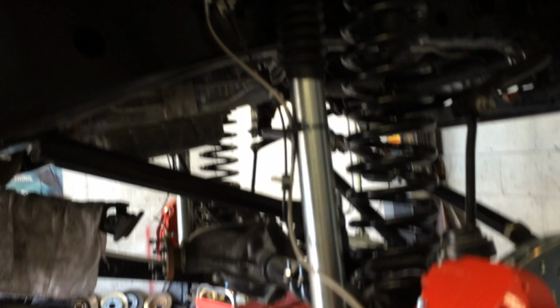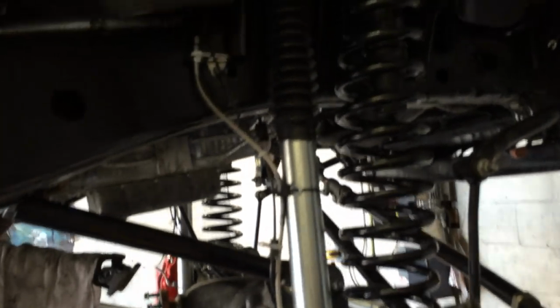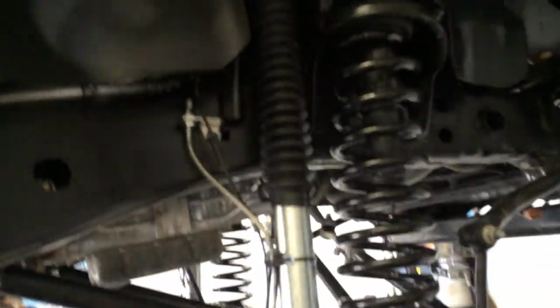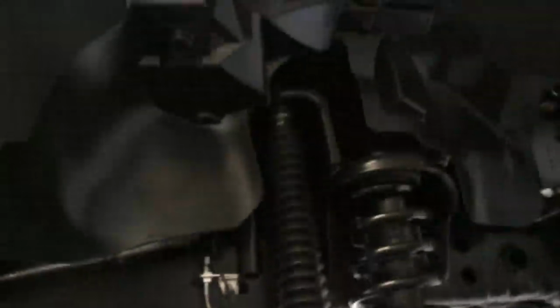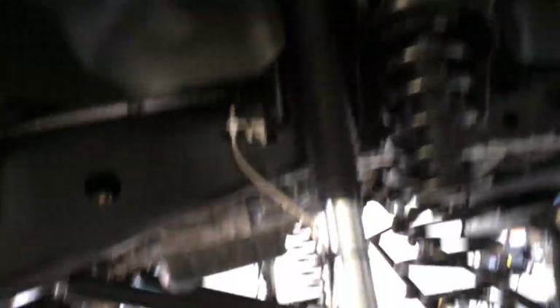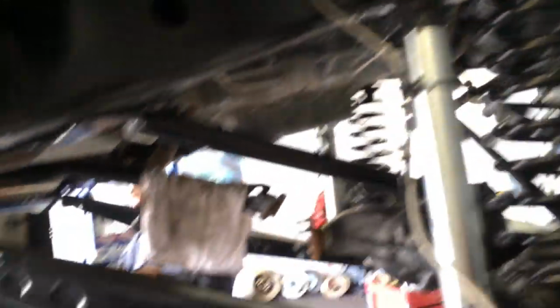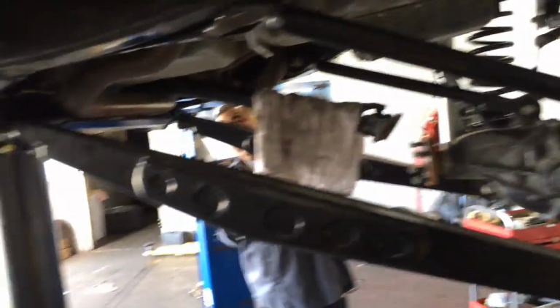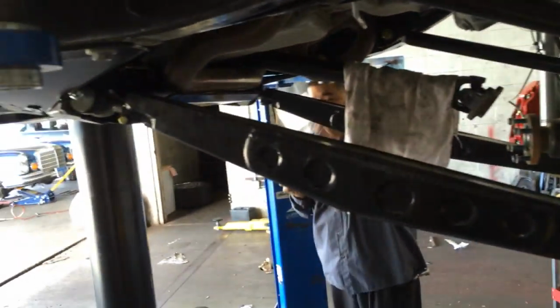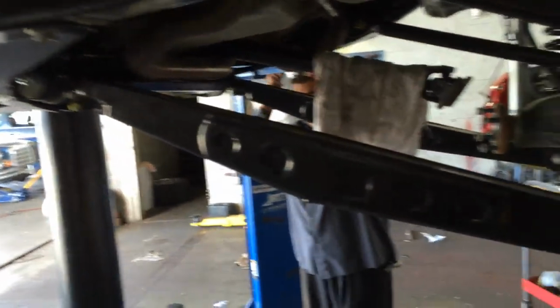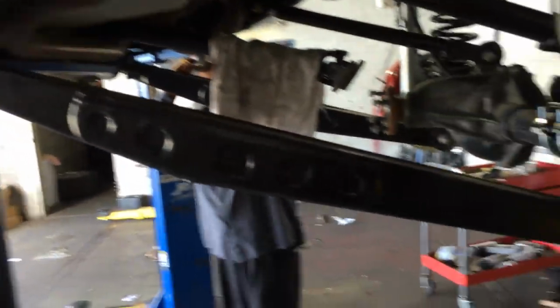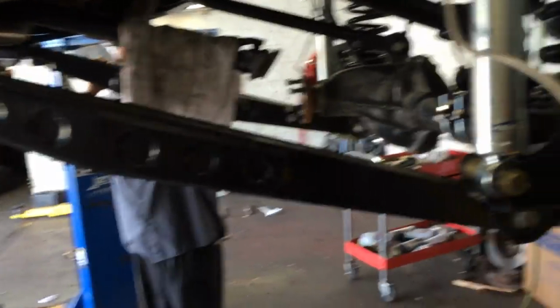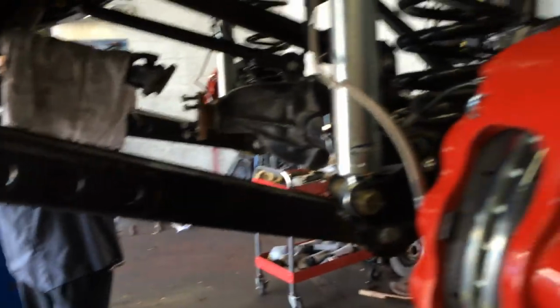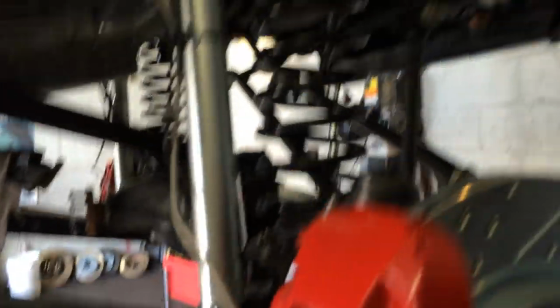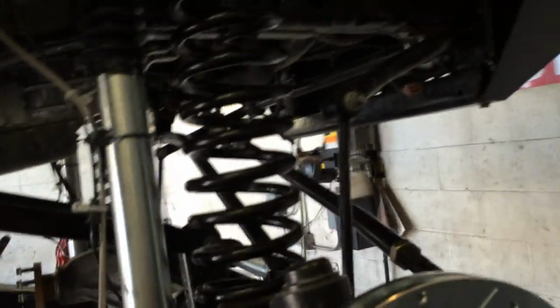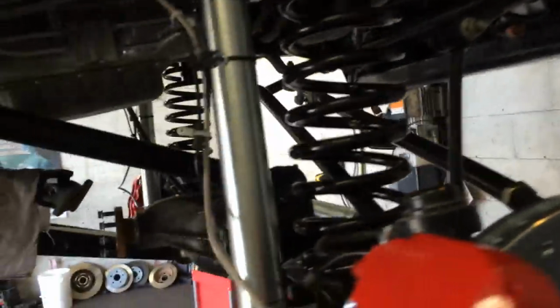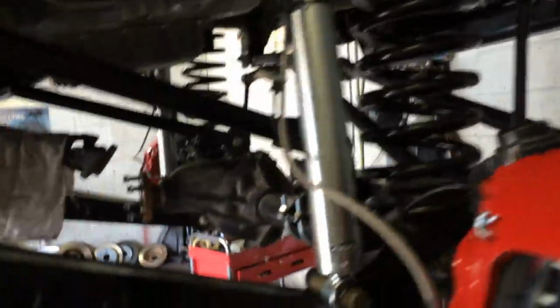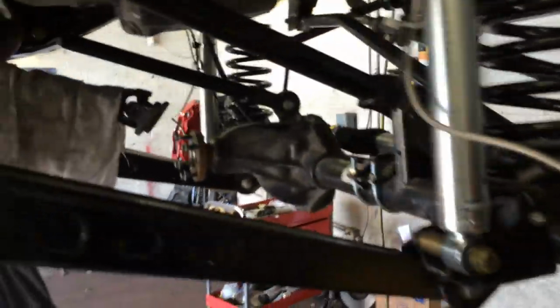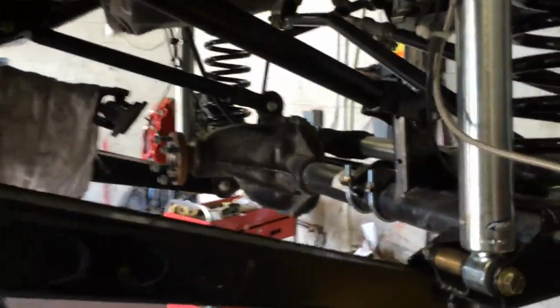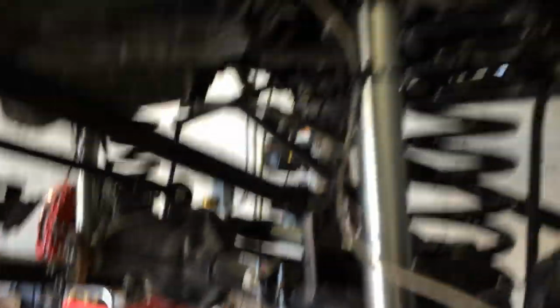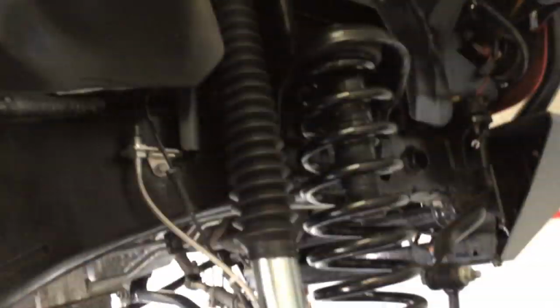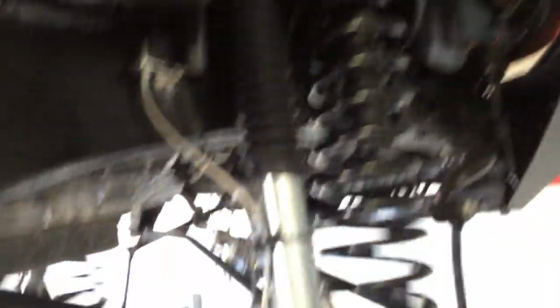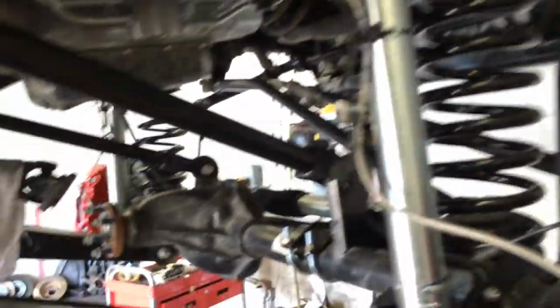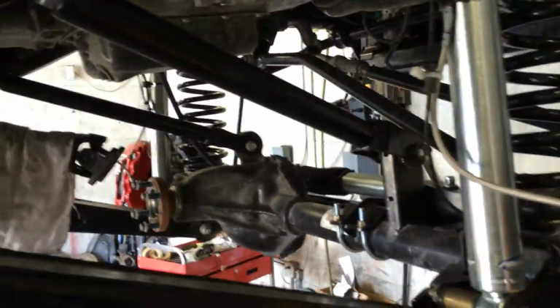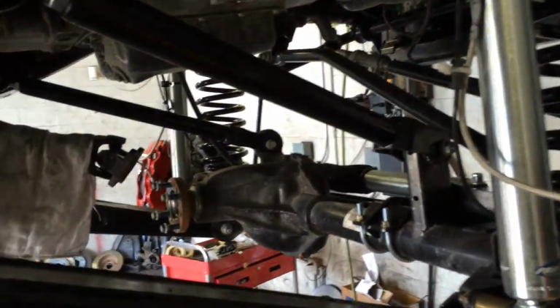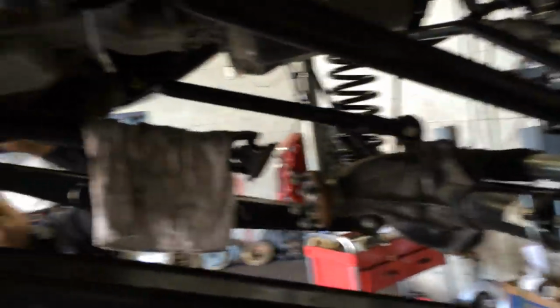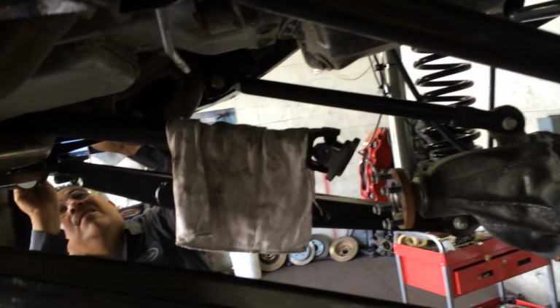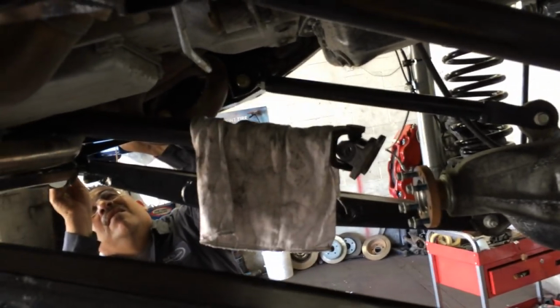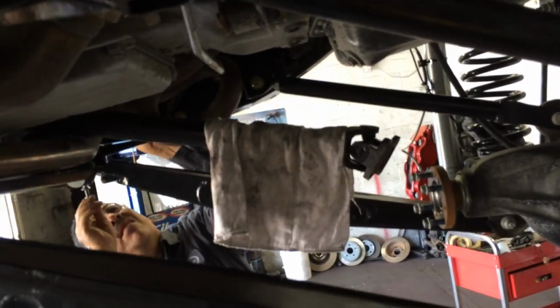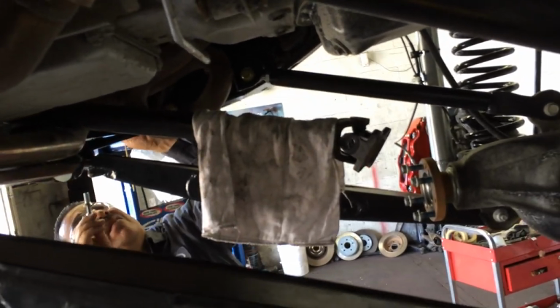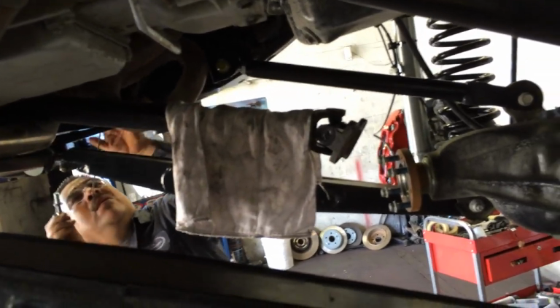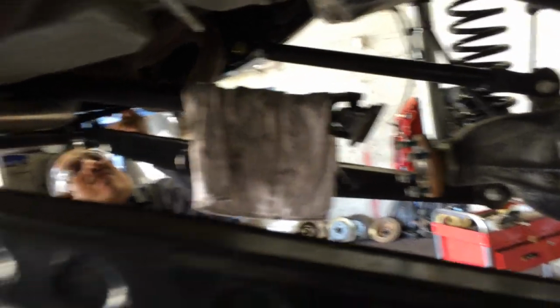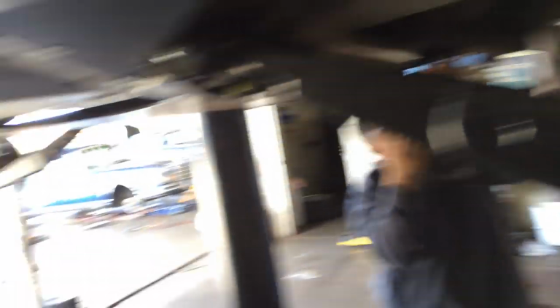Those will soon be swapped out to the Kings. We got the long travel on there, extended the arms and seated everything. So it's time to give you a look at how it's looking in the middle of the lift. We're doing the extended drive shafts today.